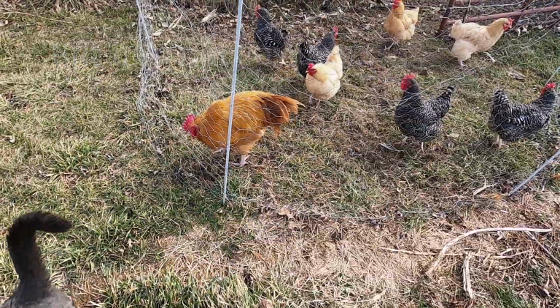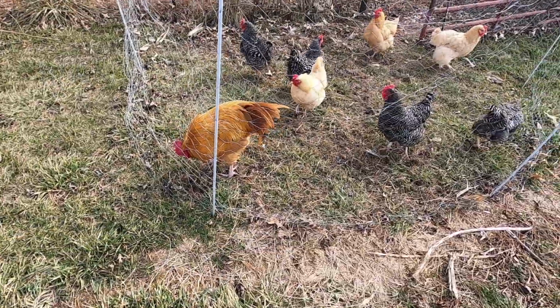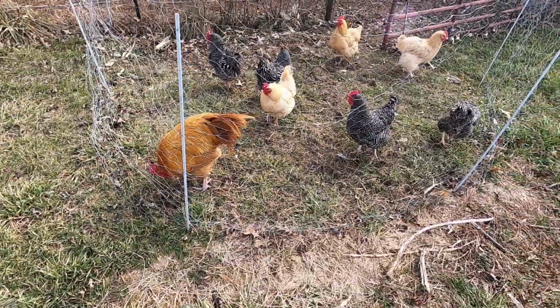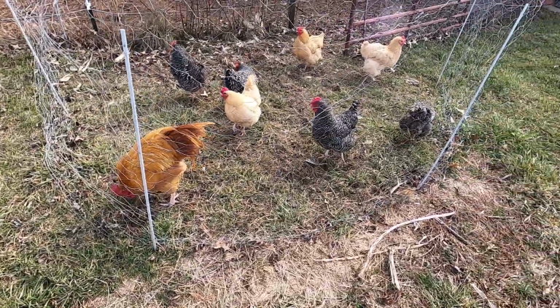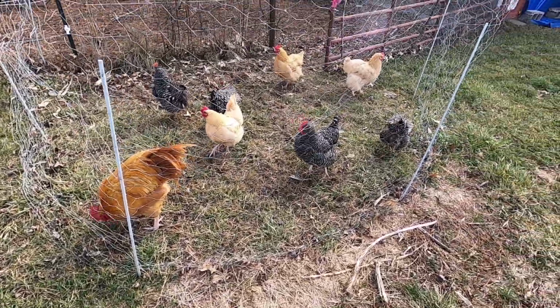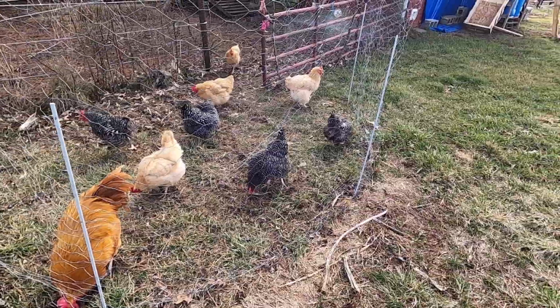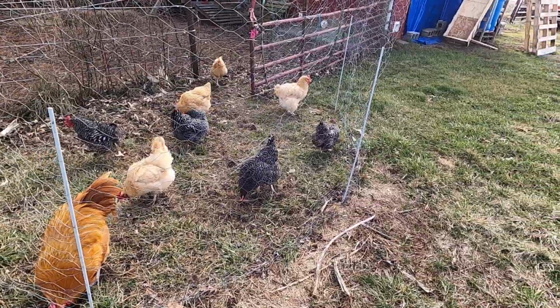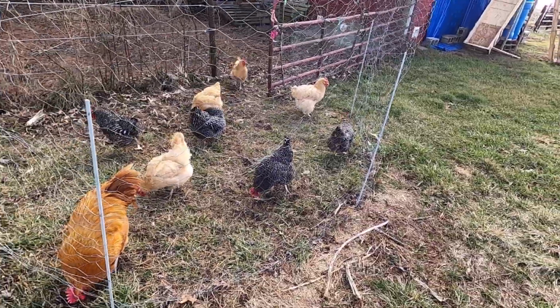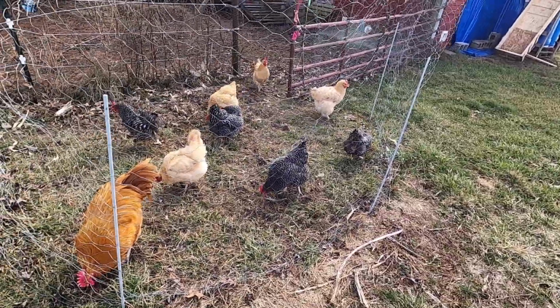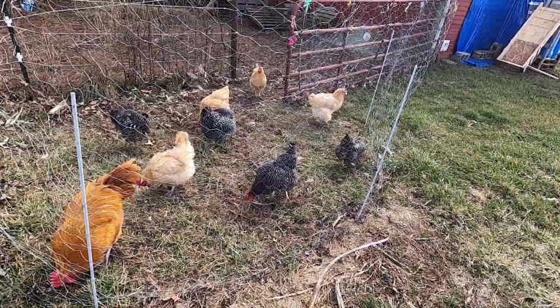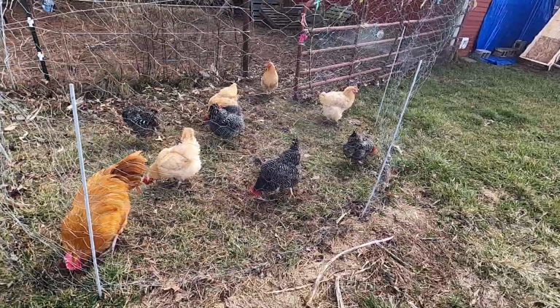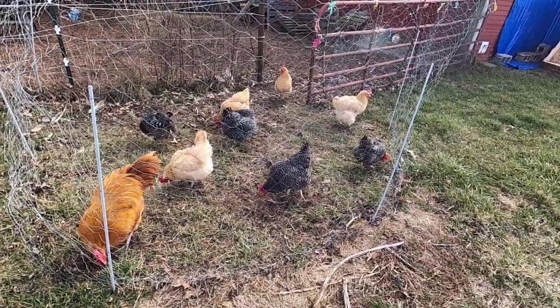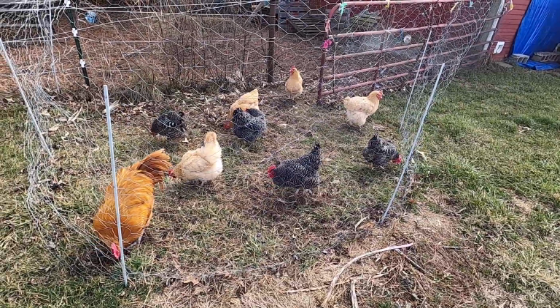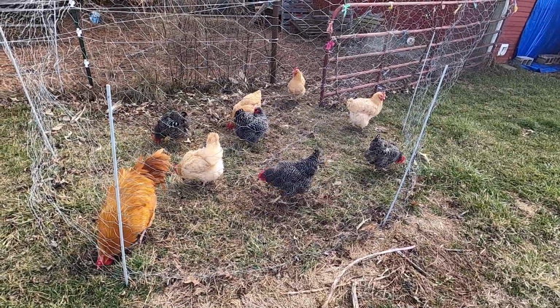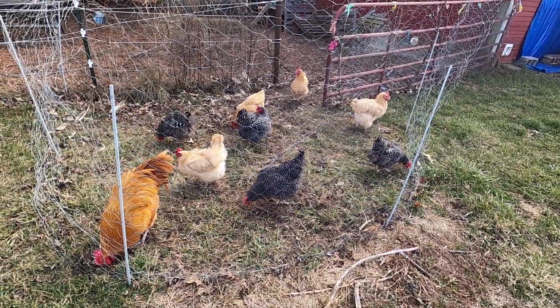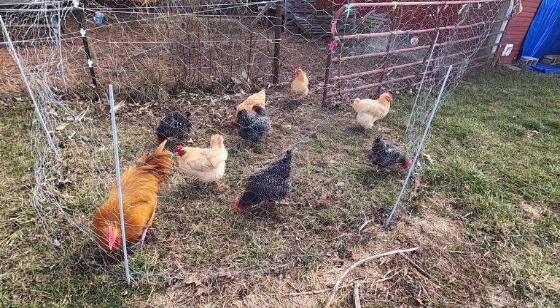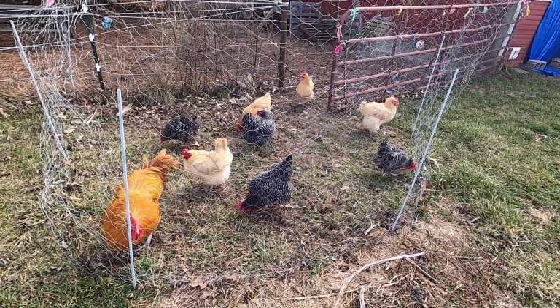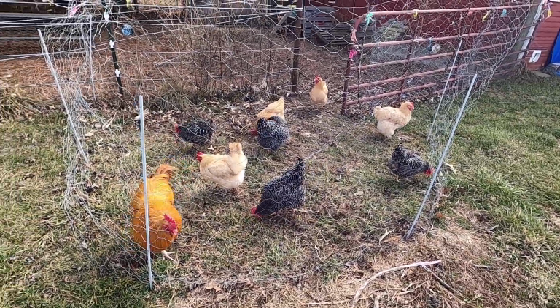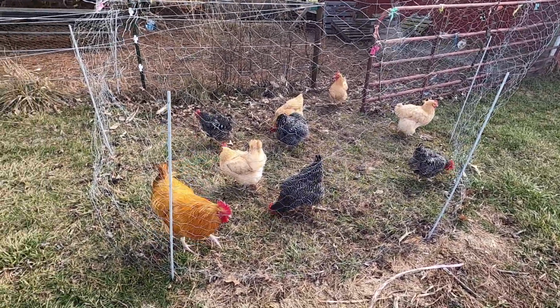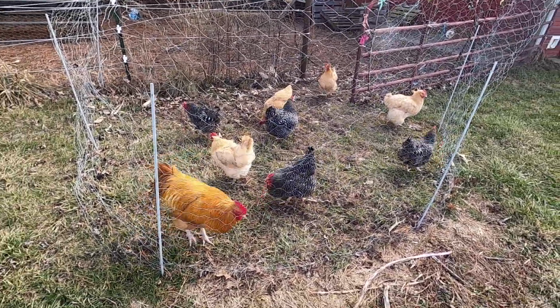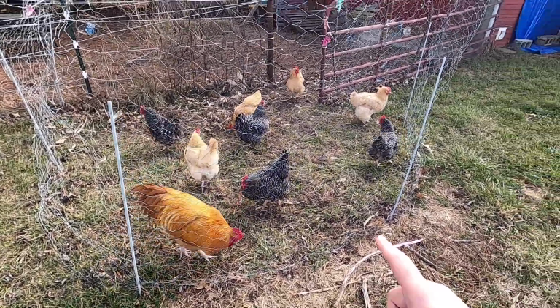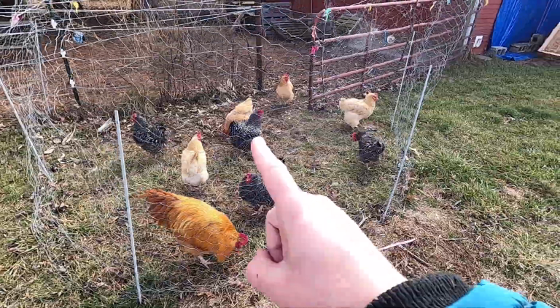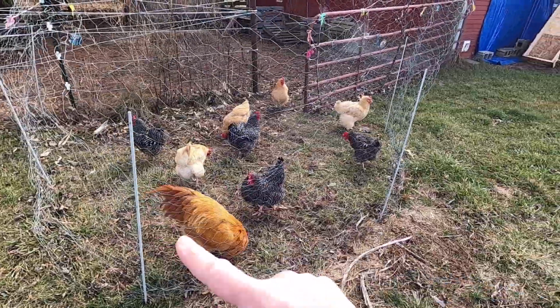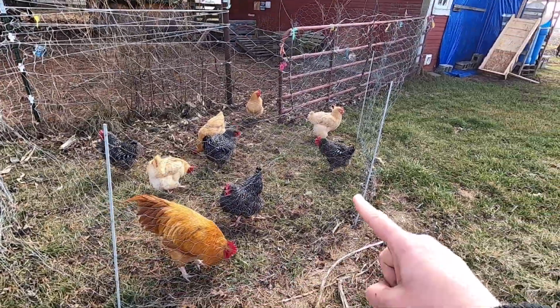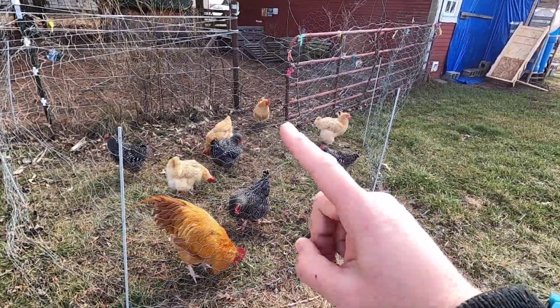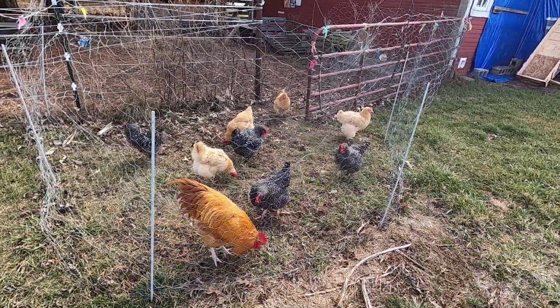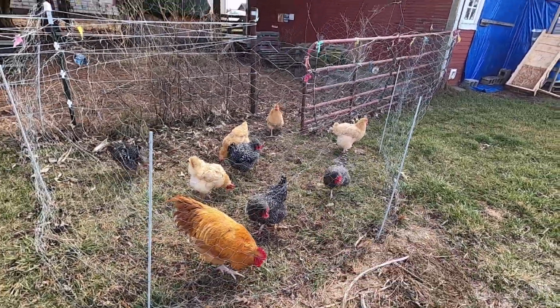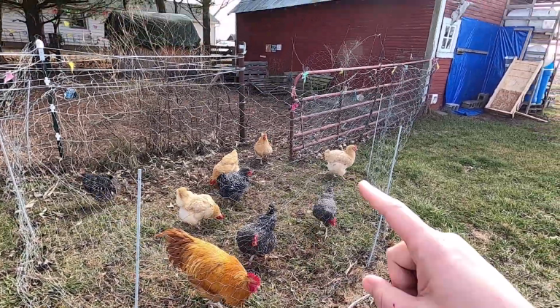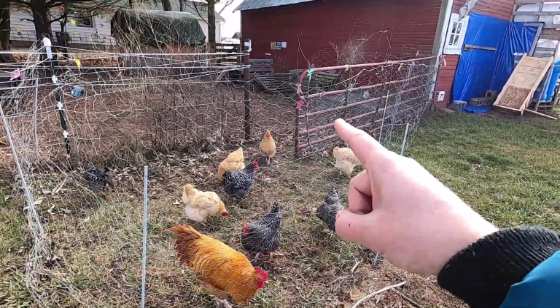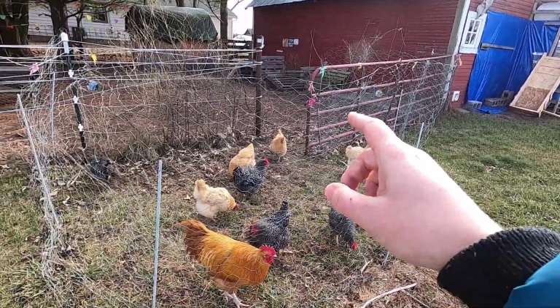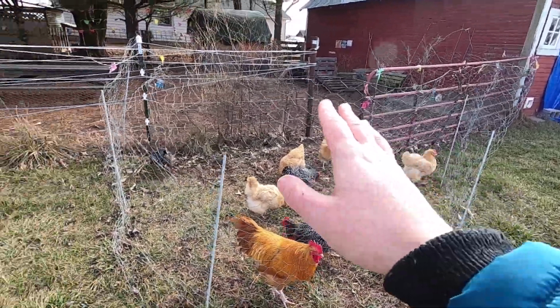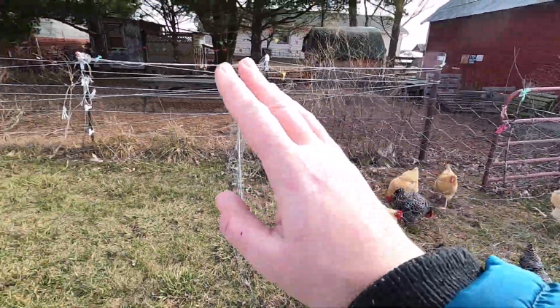These are my good babies. Are you enjoying your extended paddock? That's good chickens. So as you can see they've got a little spot here of green grass just outside the gate of their chicken run.